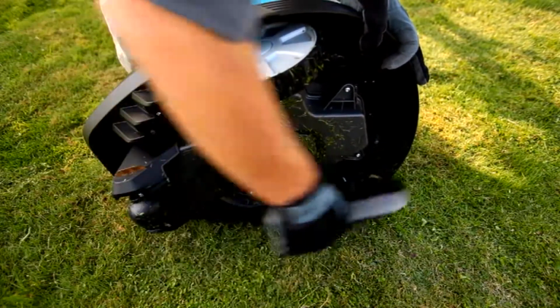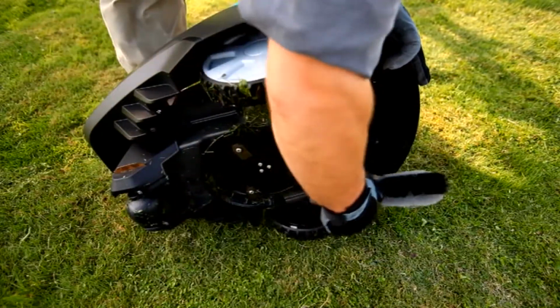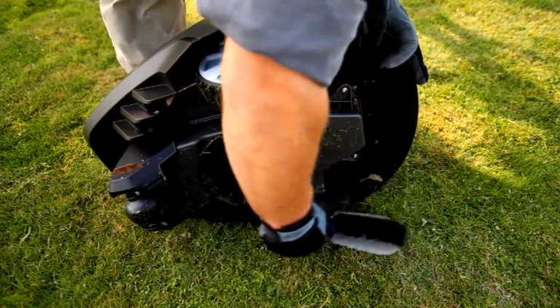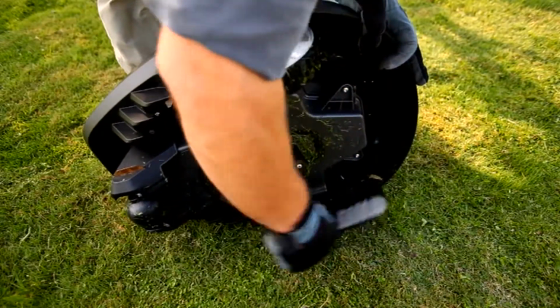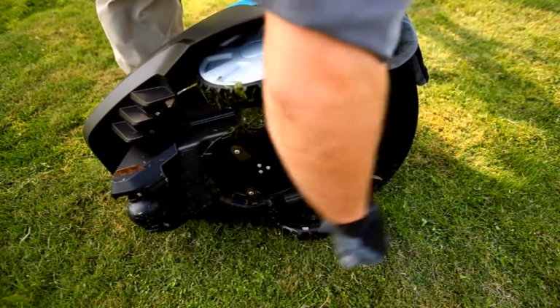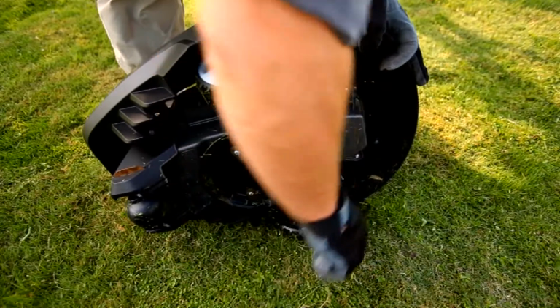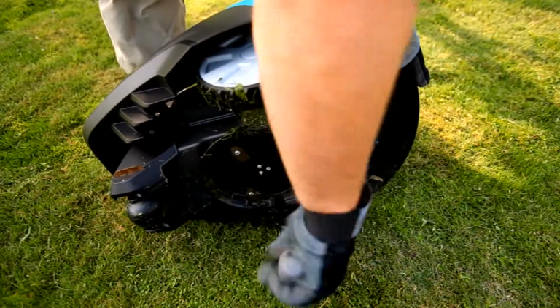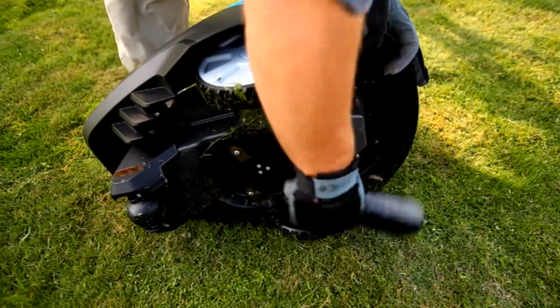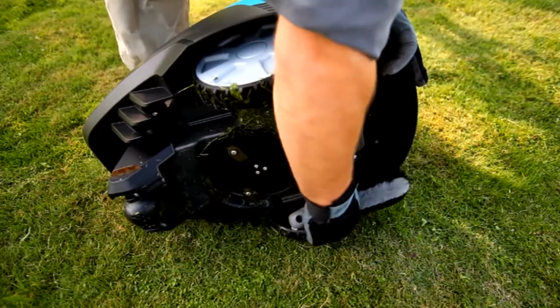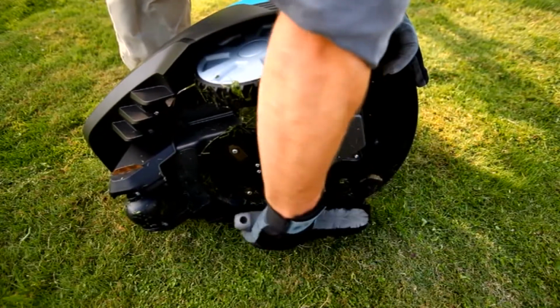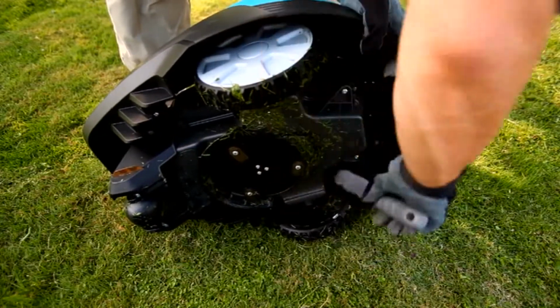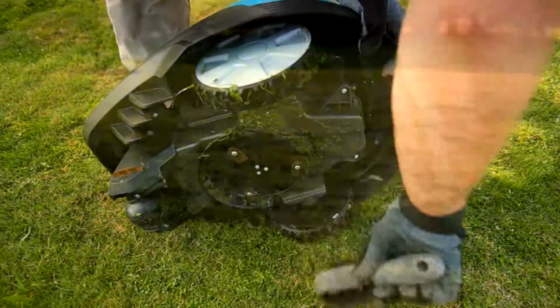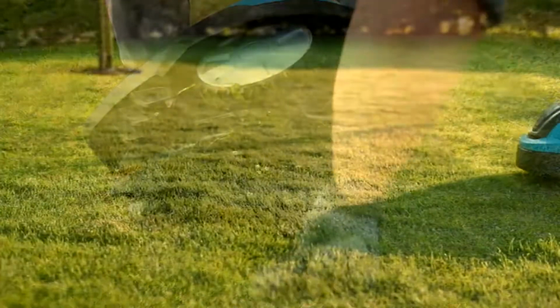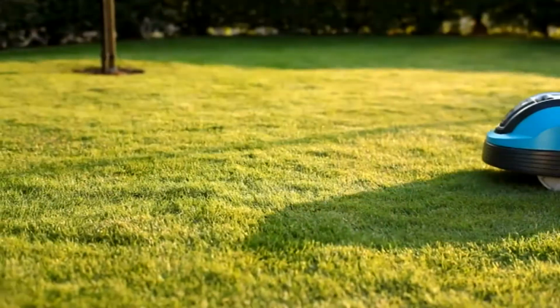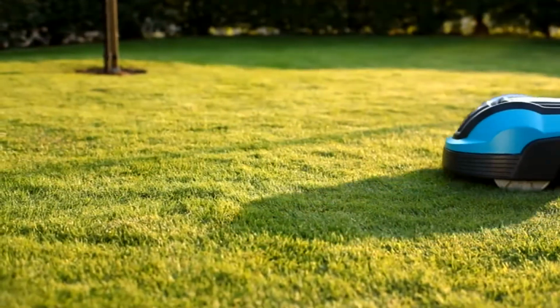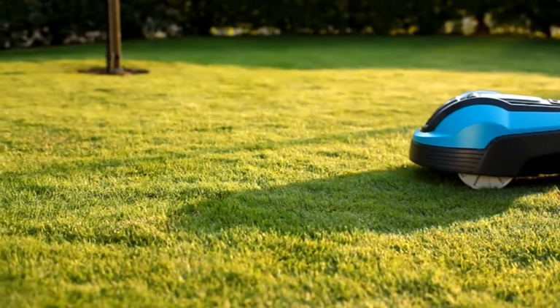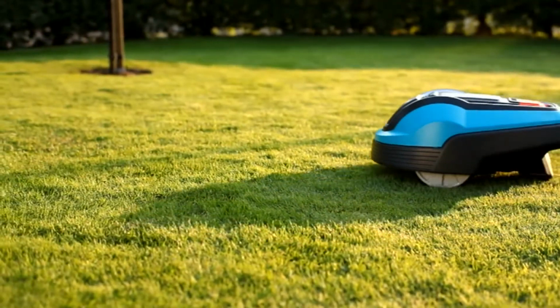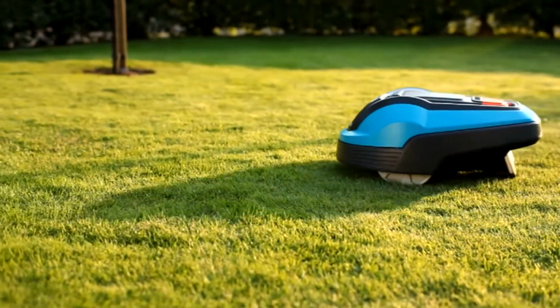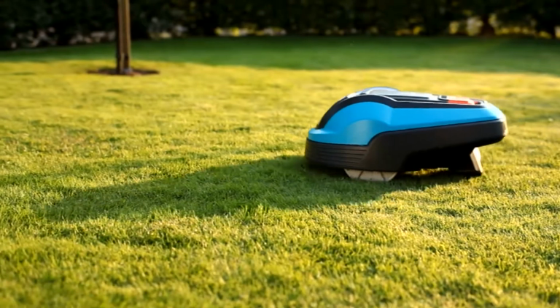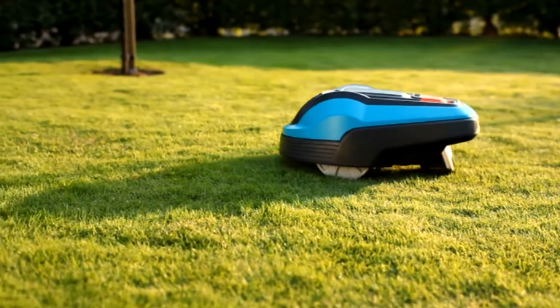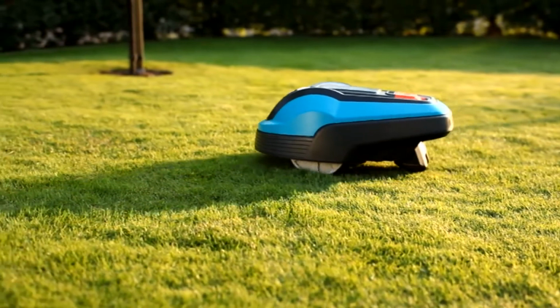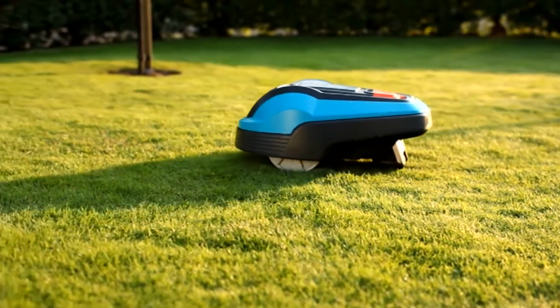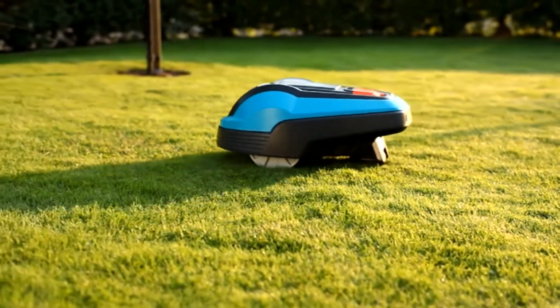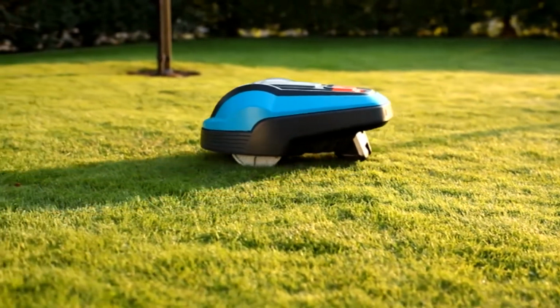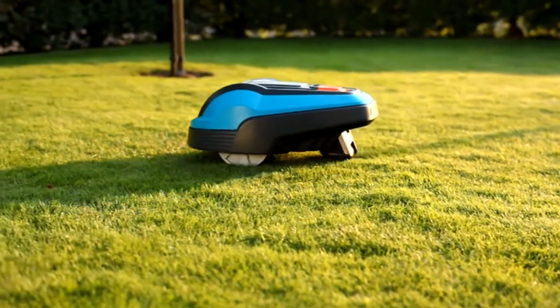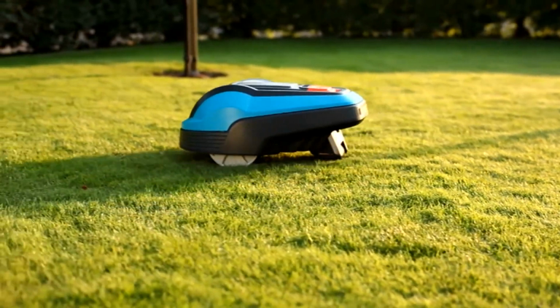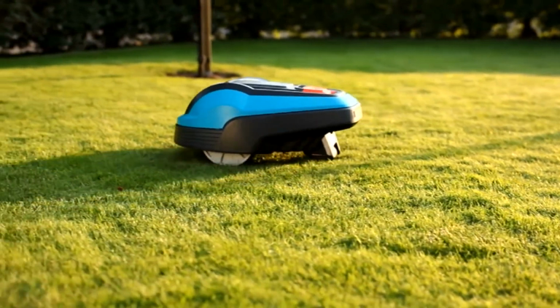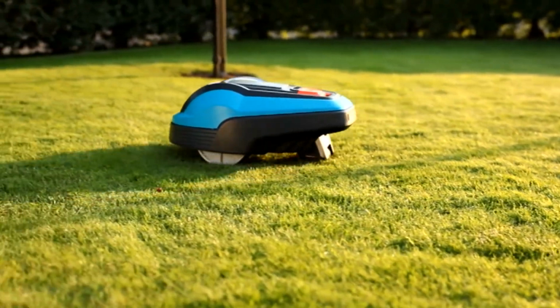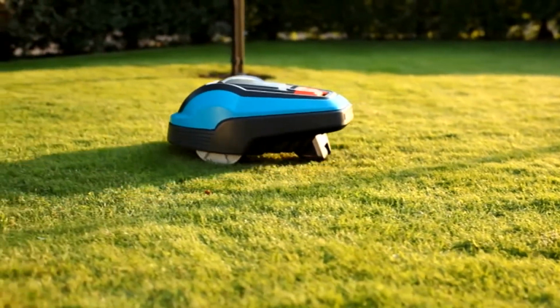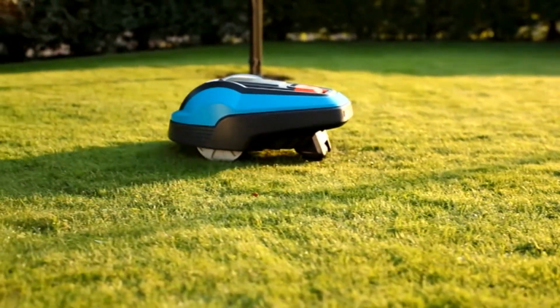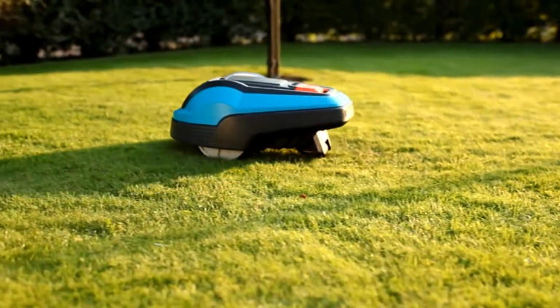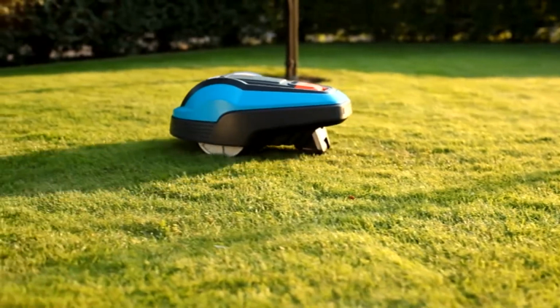The robotic lawnmower works with three razor-sharp blades on a cutting disc. For healthier grass and excellent cutting results, the blades need to be sharp and therefore regularly replaced depending on the wear.